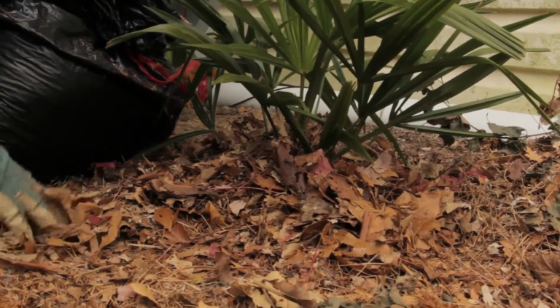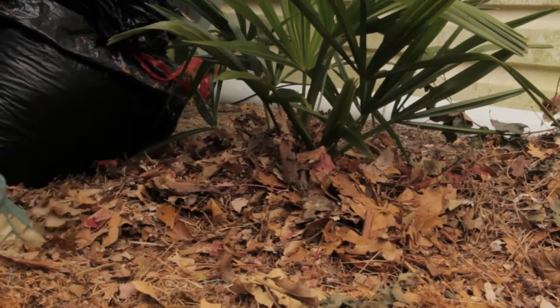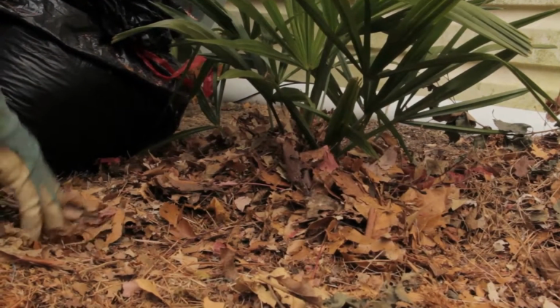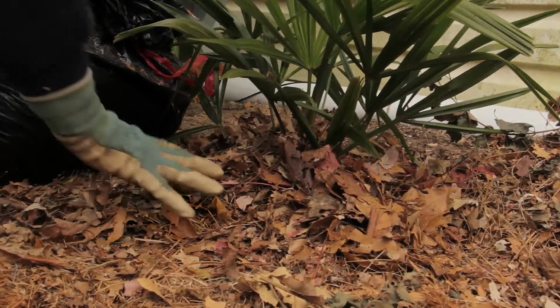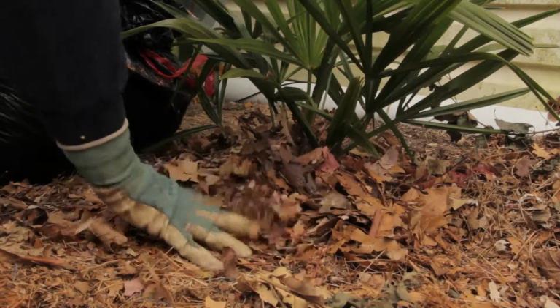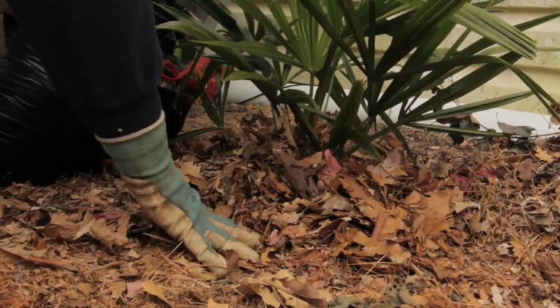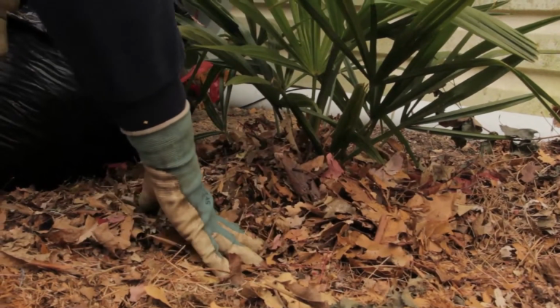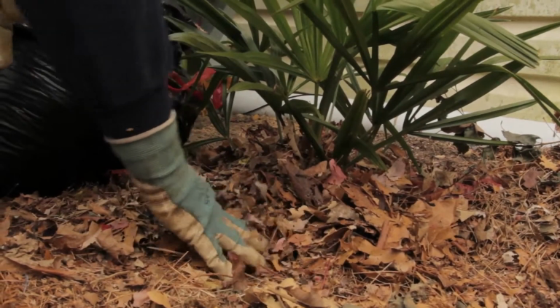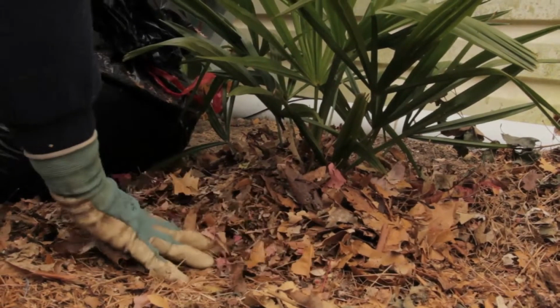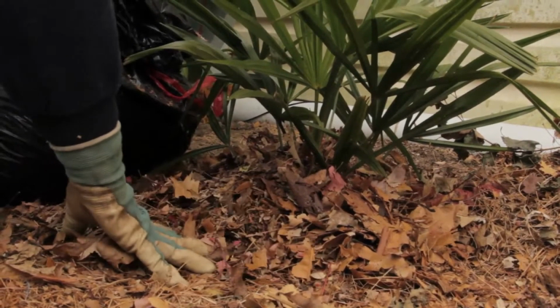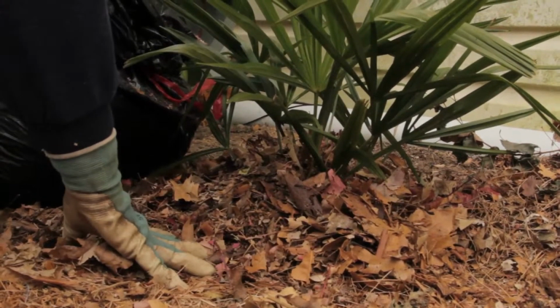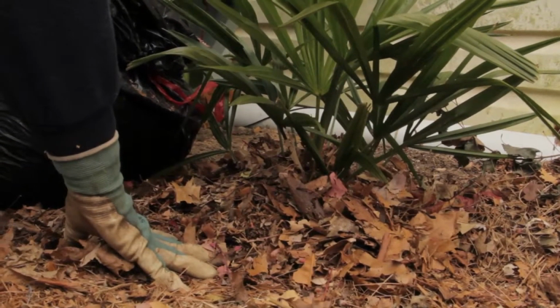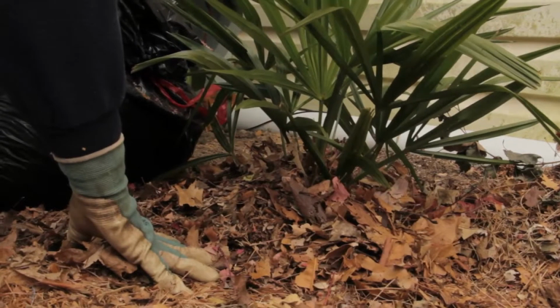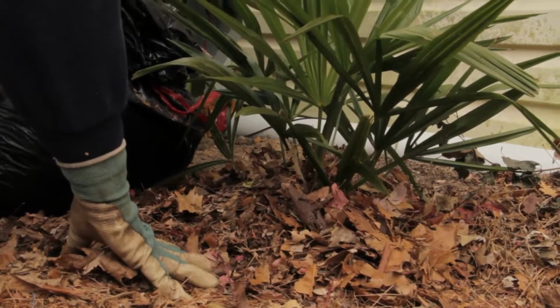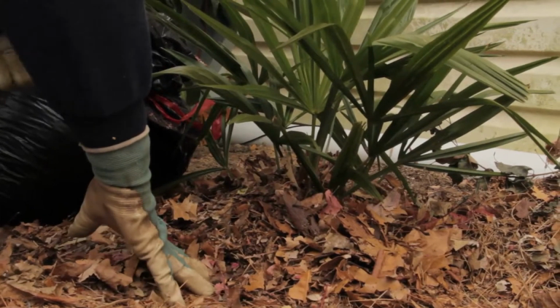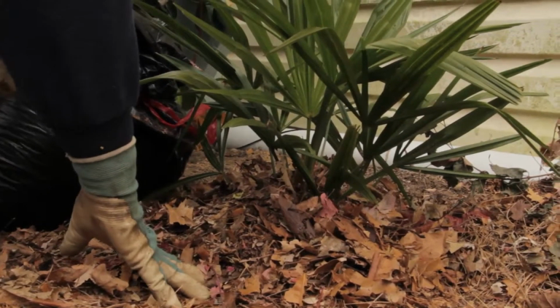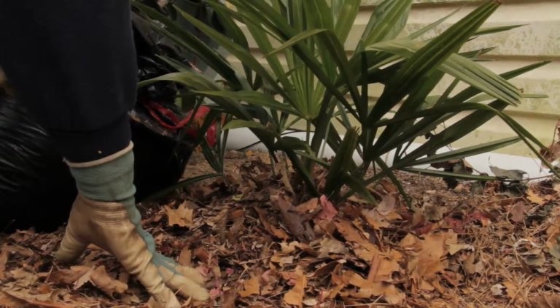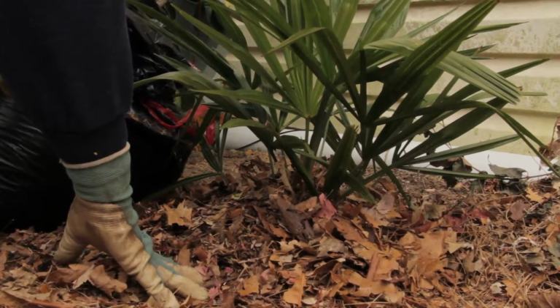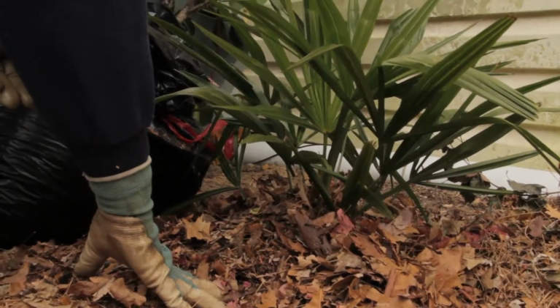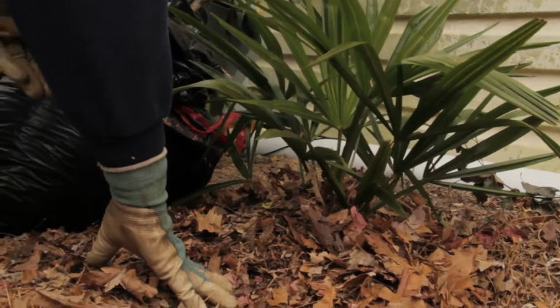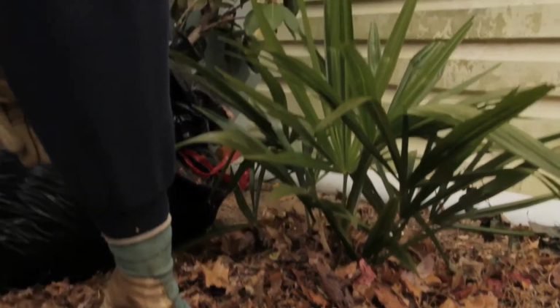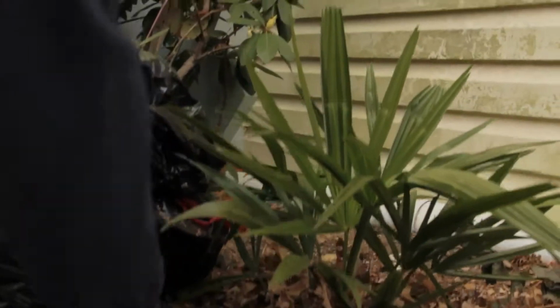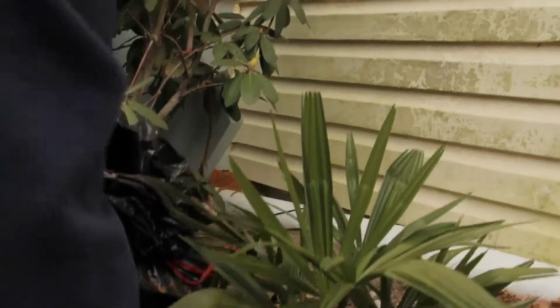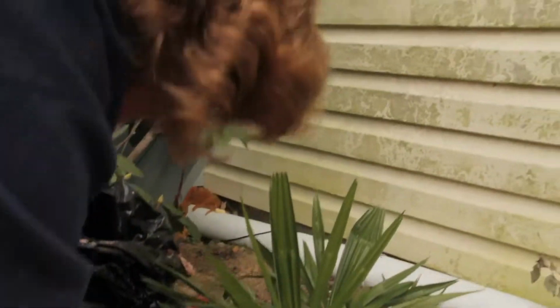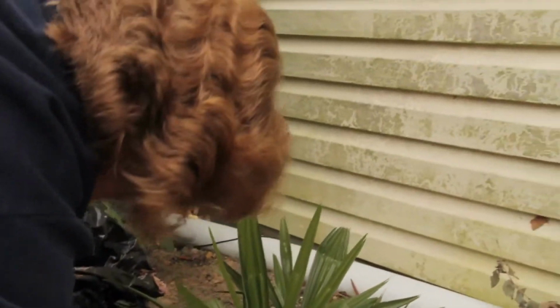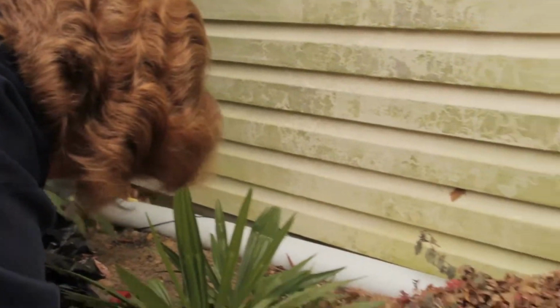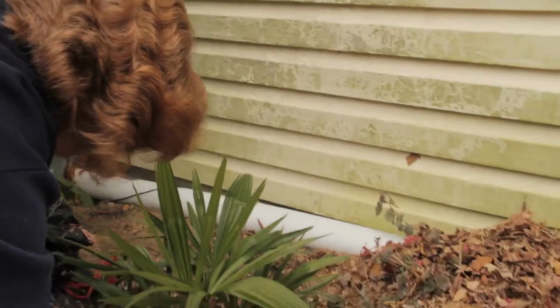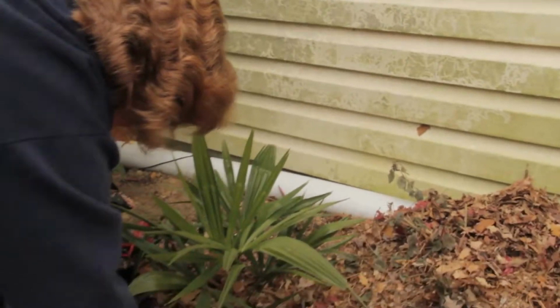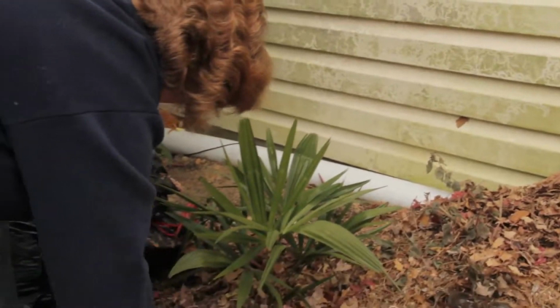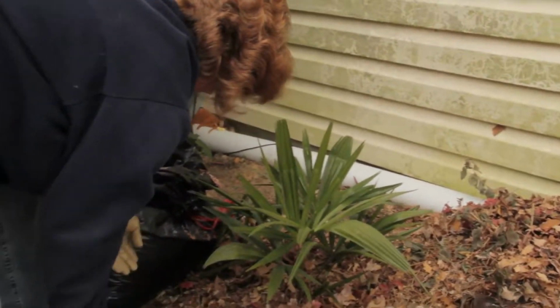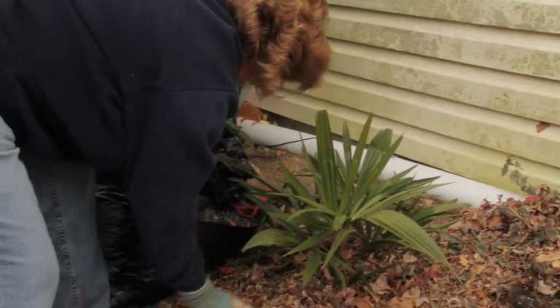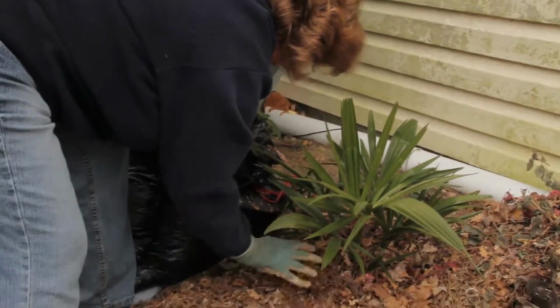And that will help to protect them and encourage them to survive the winter. Then next spring, because they're already shredded, they'll decompose partially over the winter. And at the first signs of spring, the first sign of growth, you simply come back and use your hand to just brush them around.